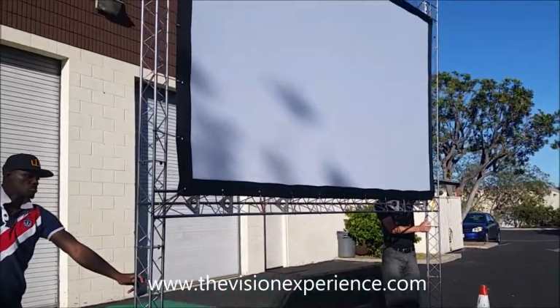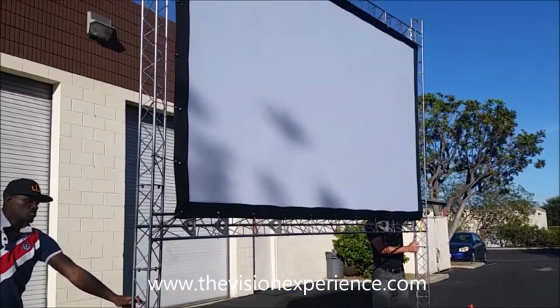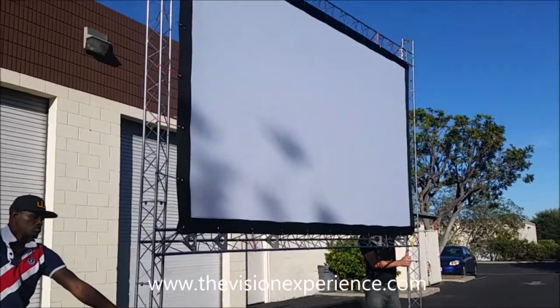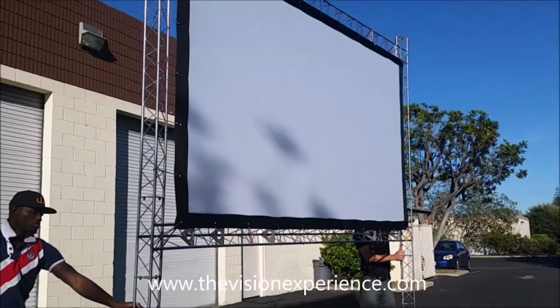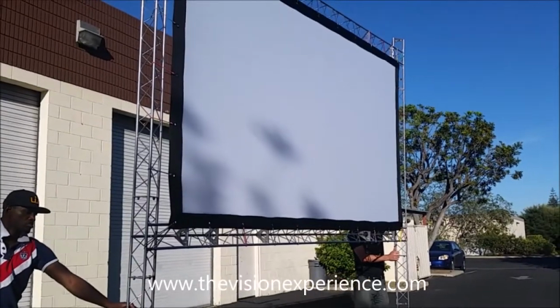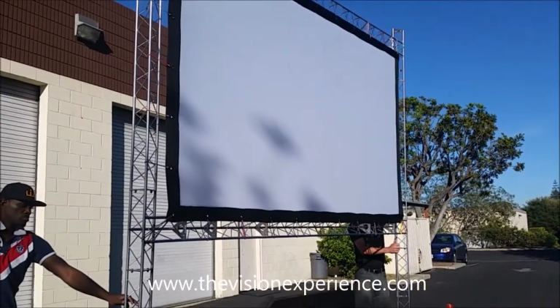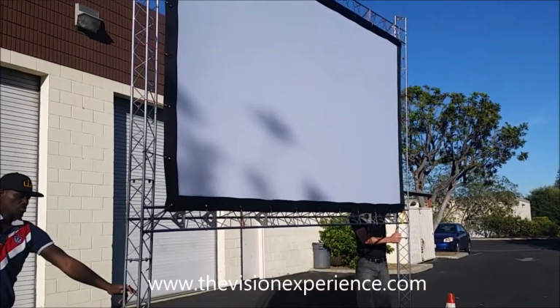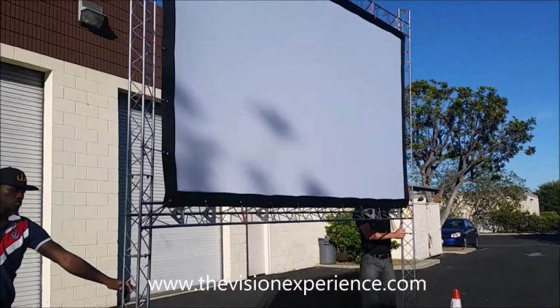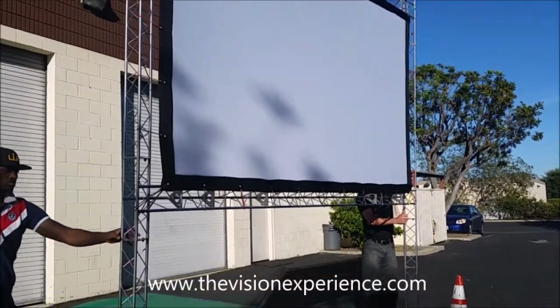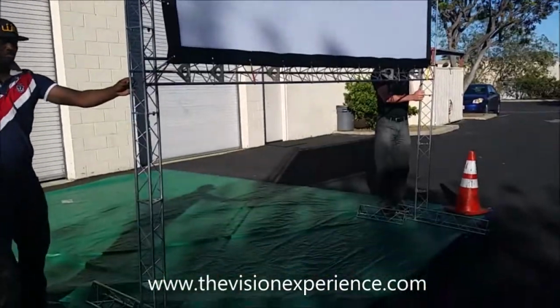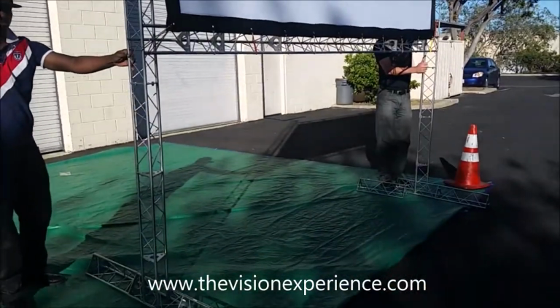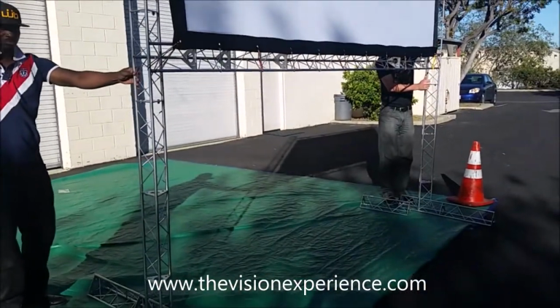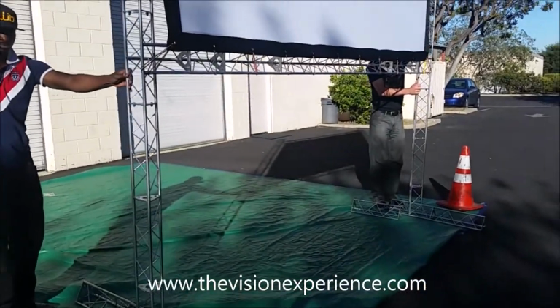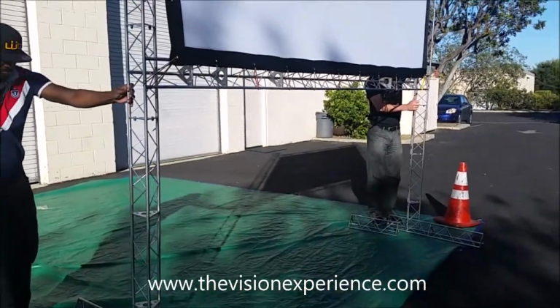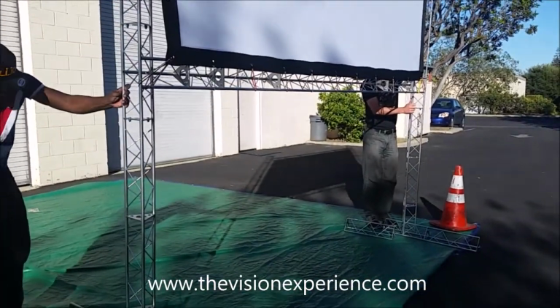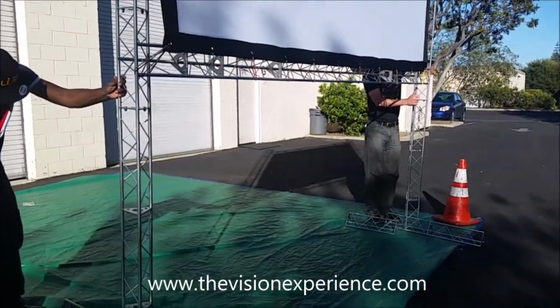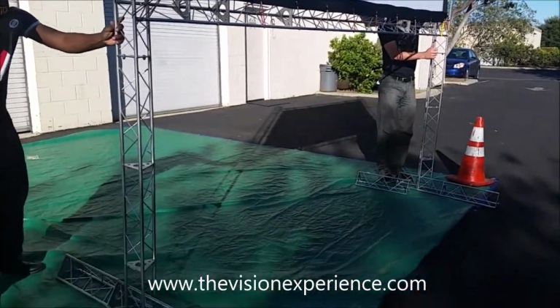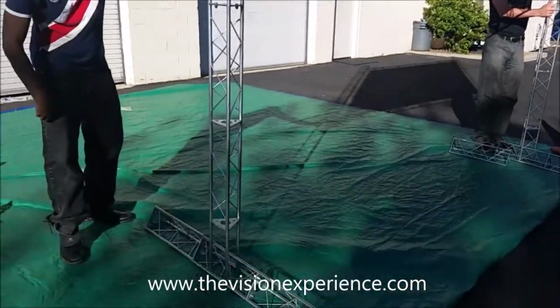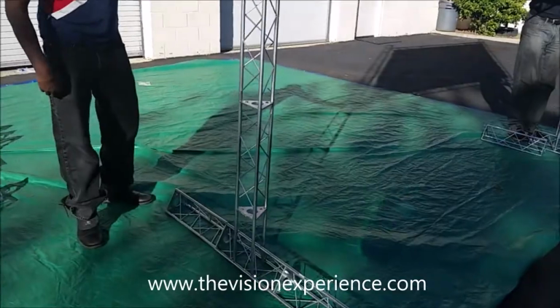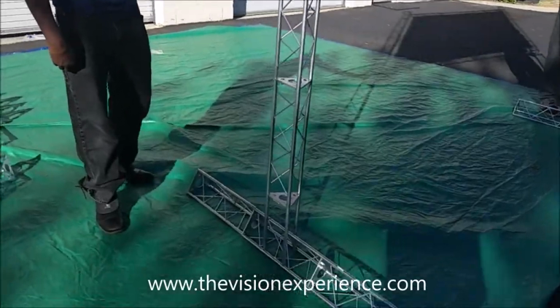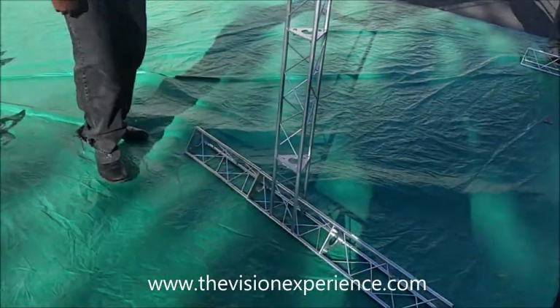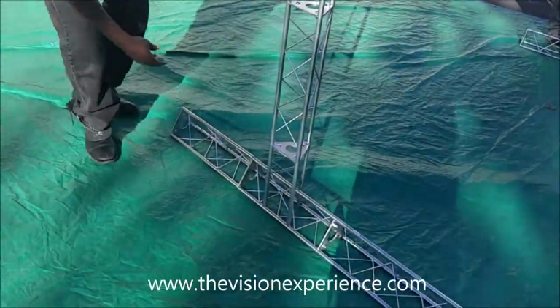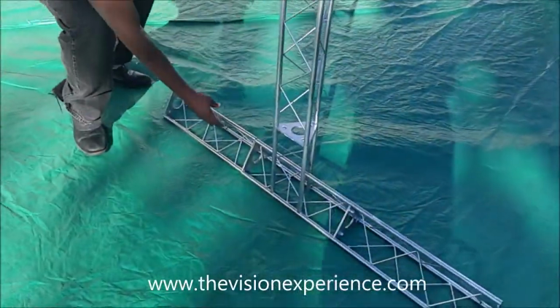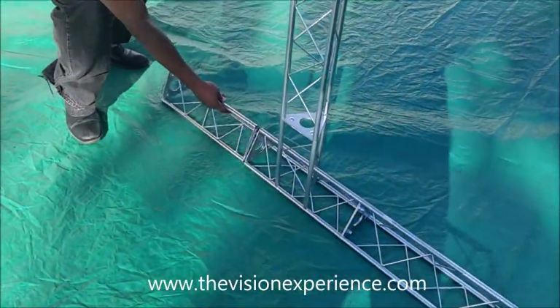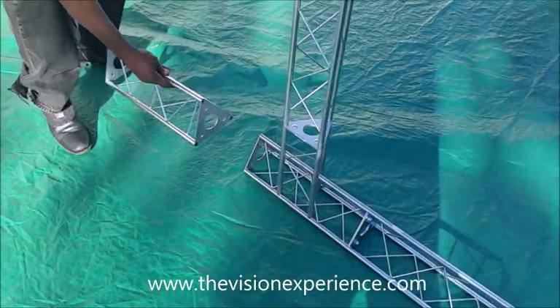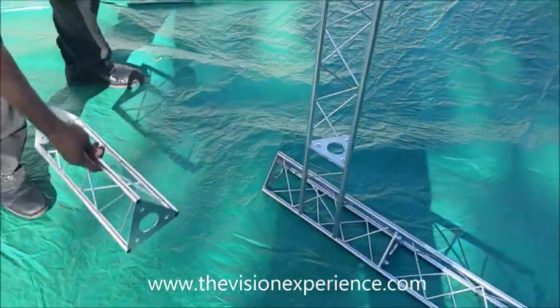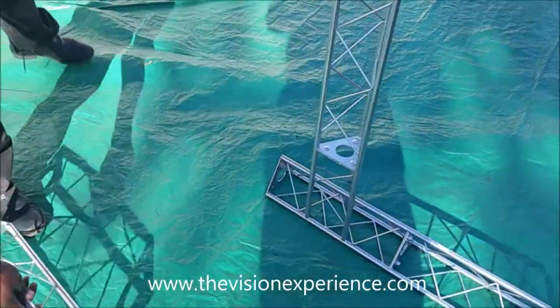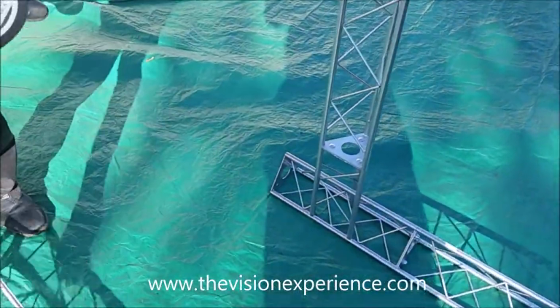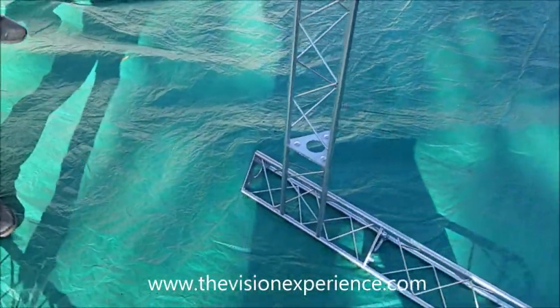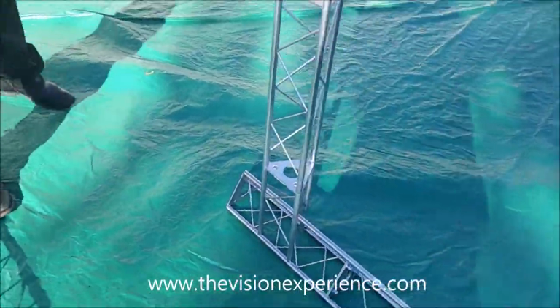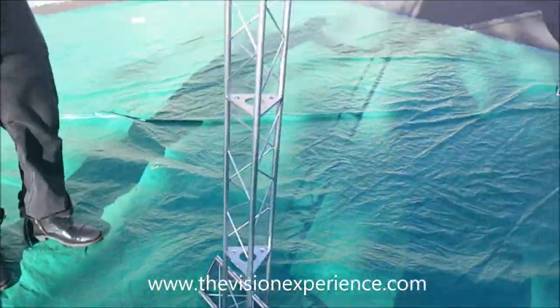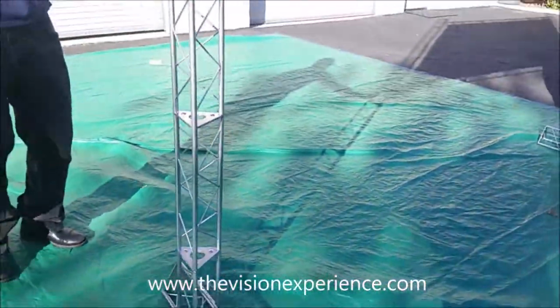Now when you're ready to take the screen off at the end of the night, you can remove the black bottom skirt if you have that attached, then remove the back piece on both legs and unbolt those.